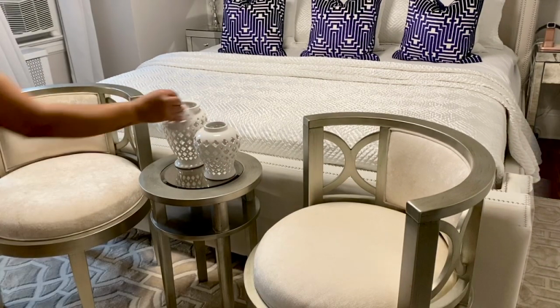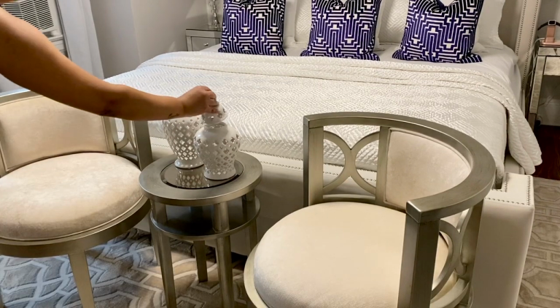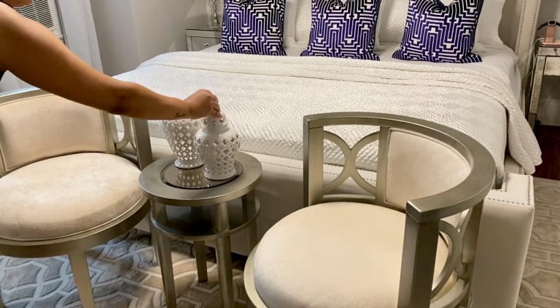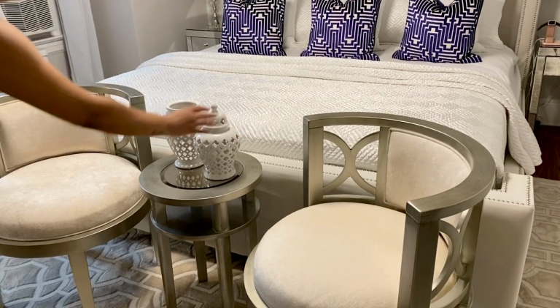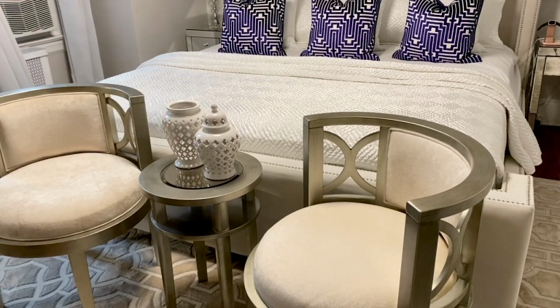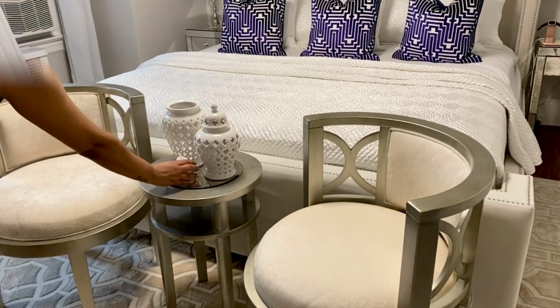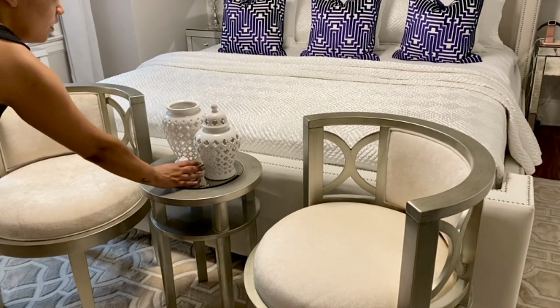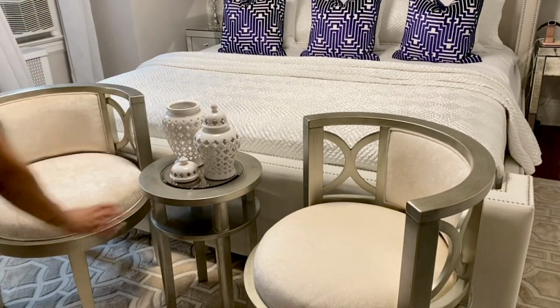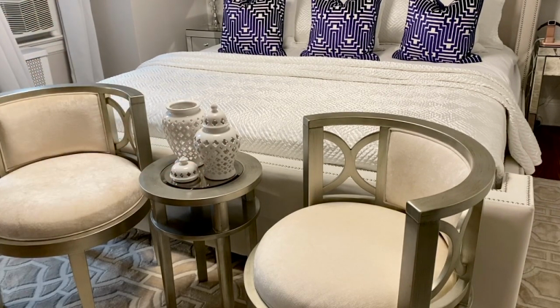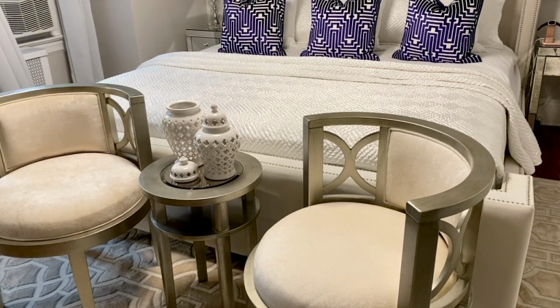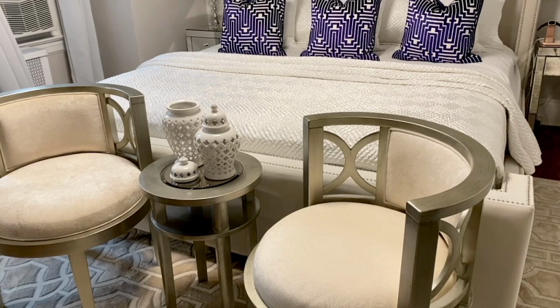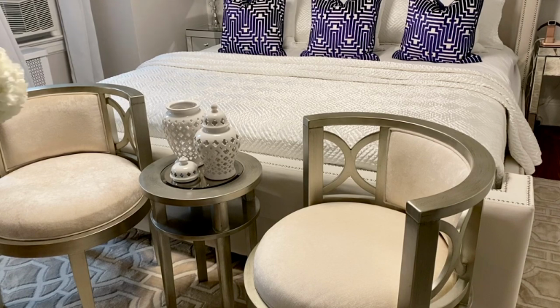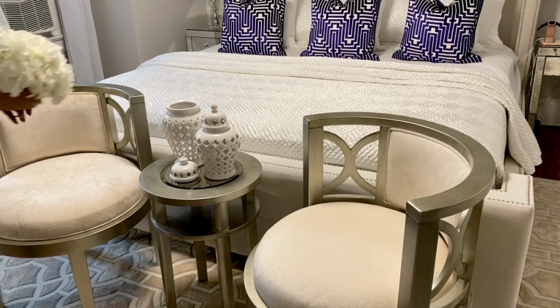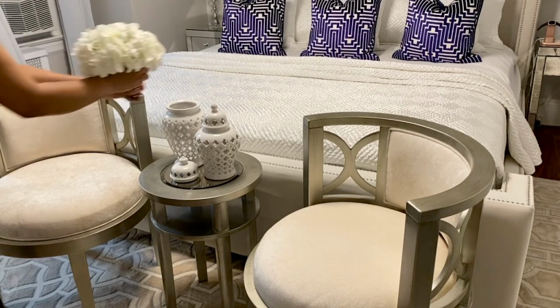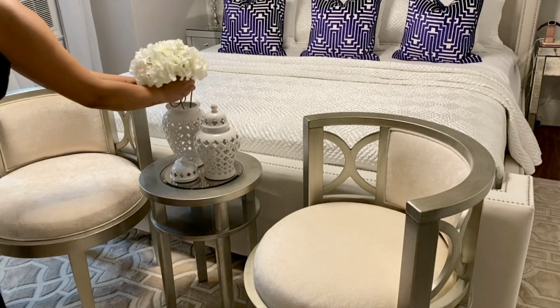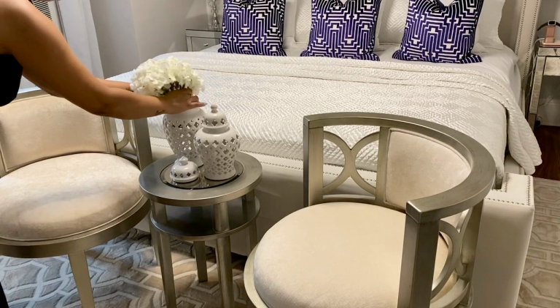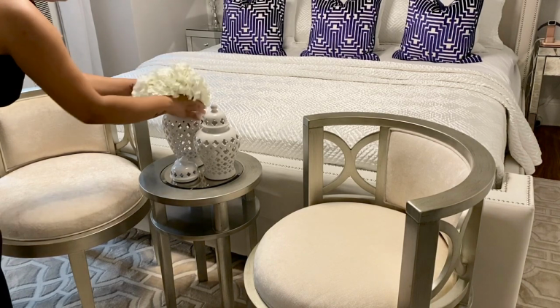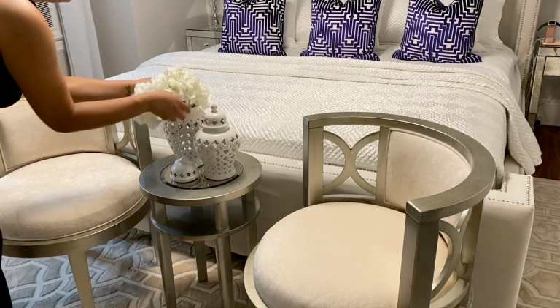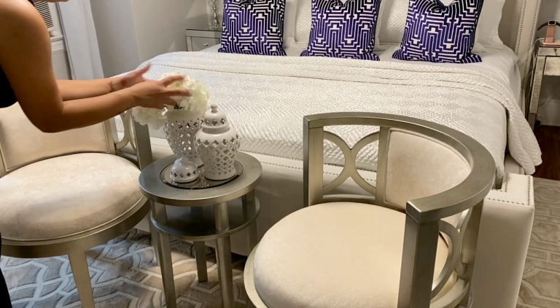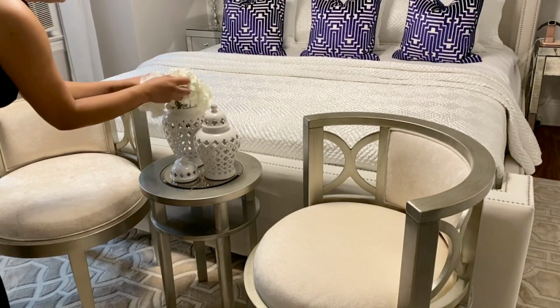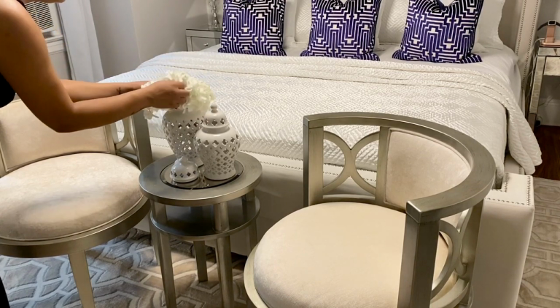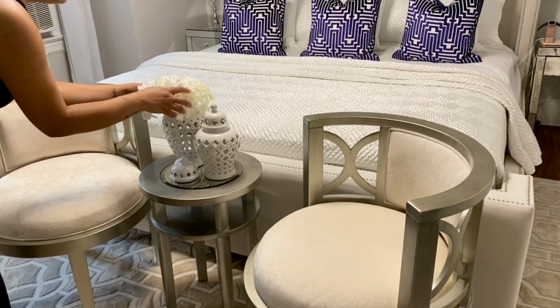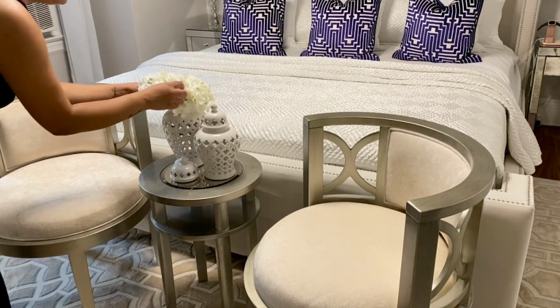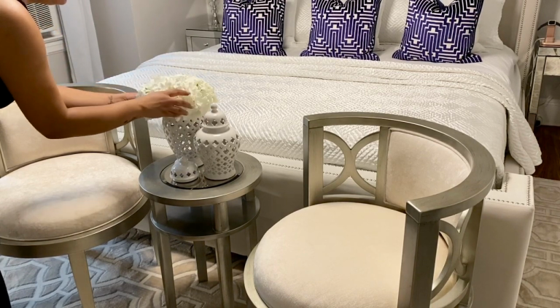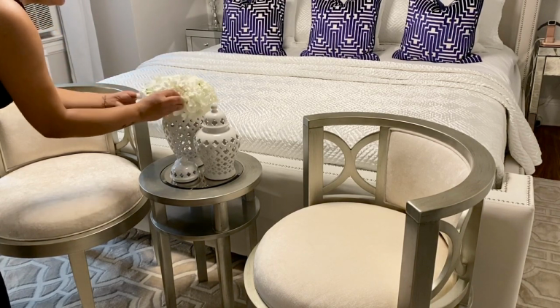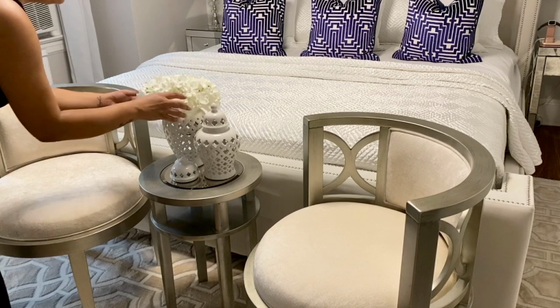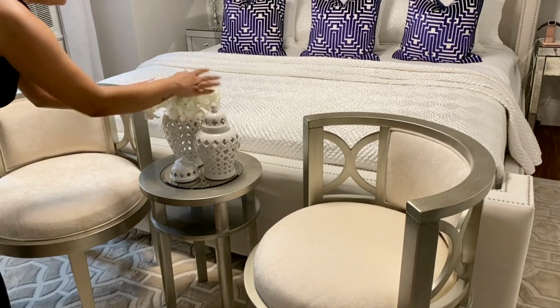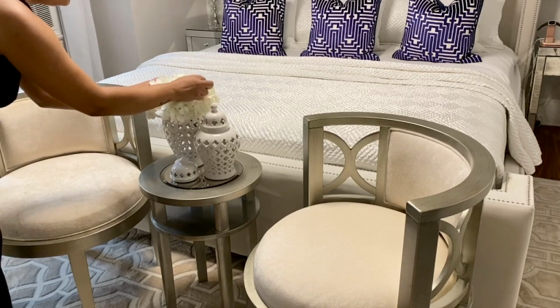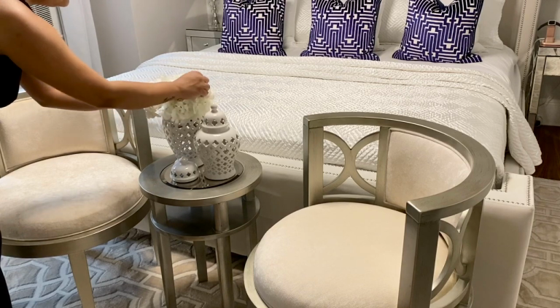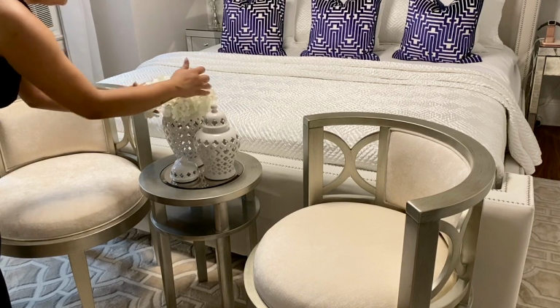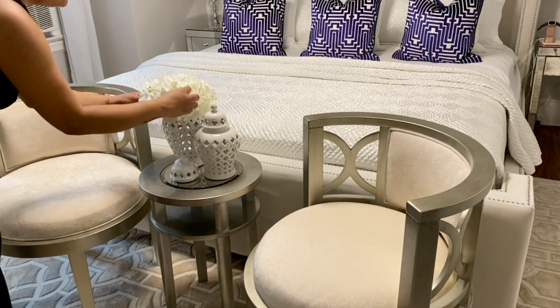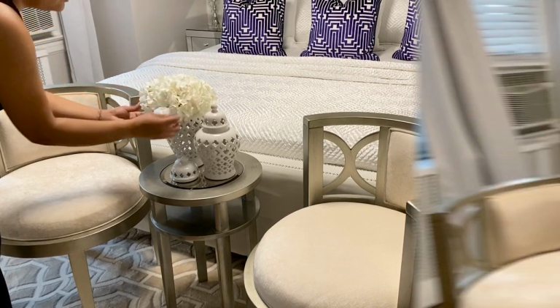Down in Florida I picked up a few of these mini ginger jars at Hobby Lobby — they were 50% off! They're the cutest, and you can decorate them with so many different things: flowers, candles, whatever you like.